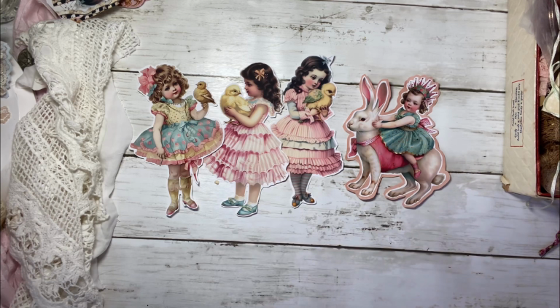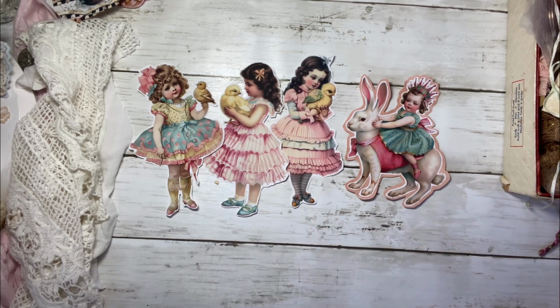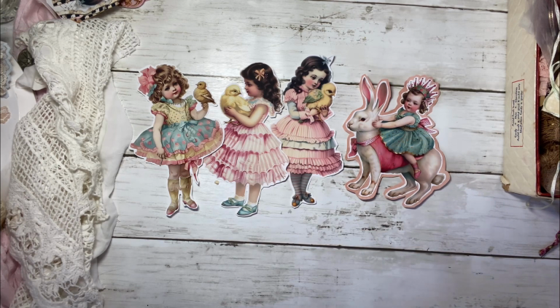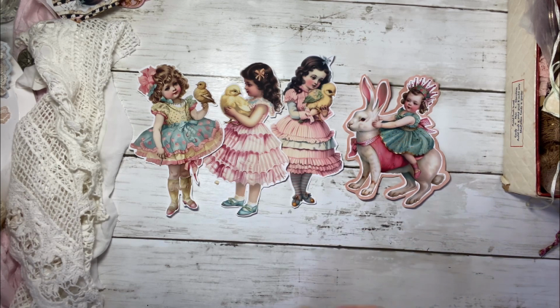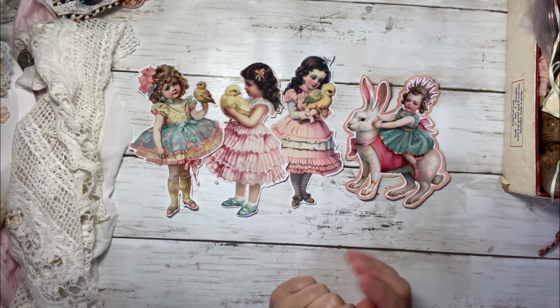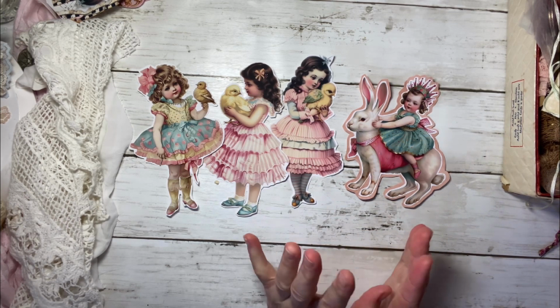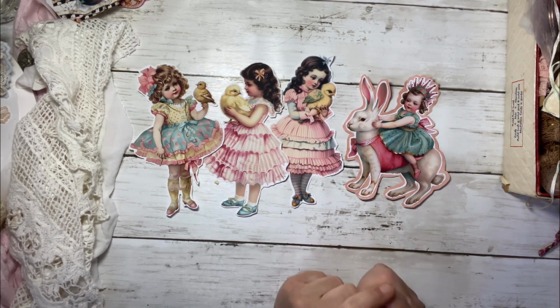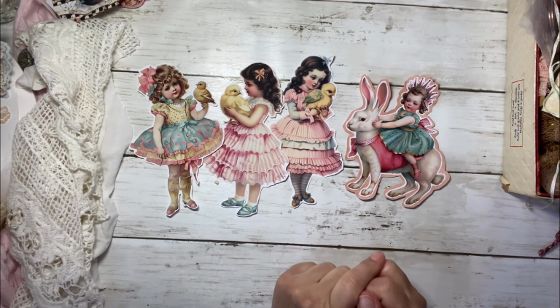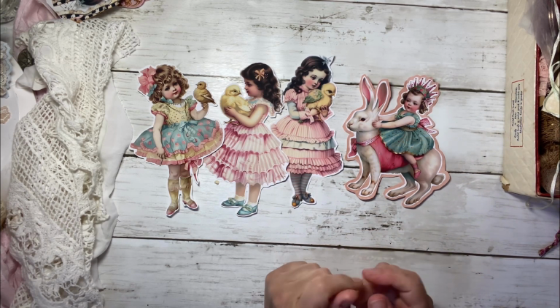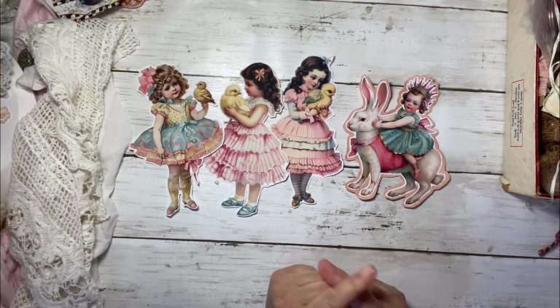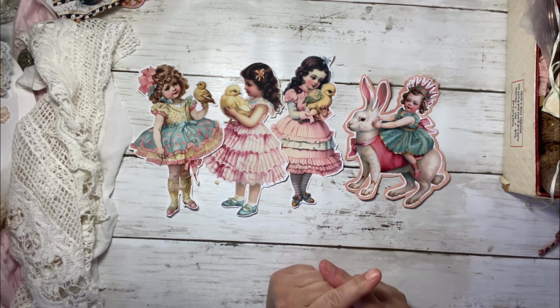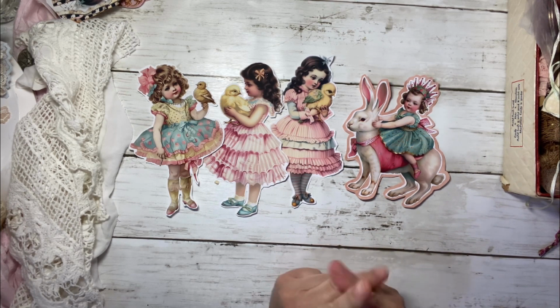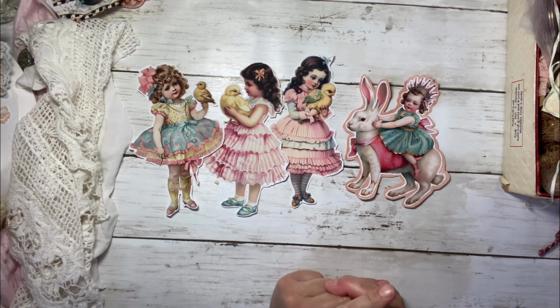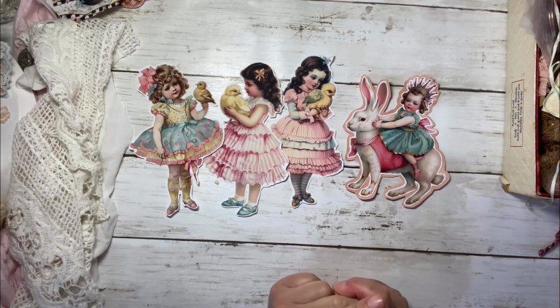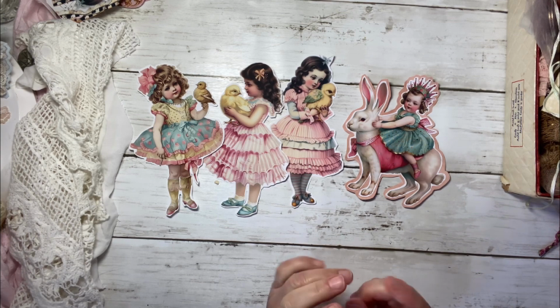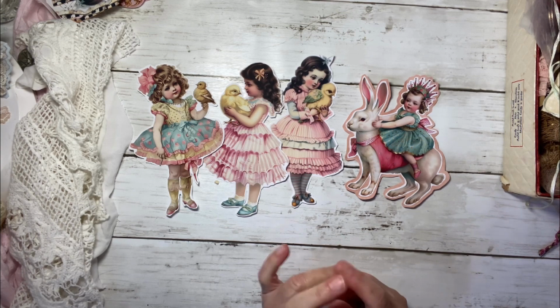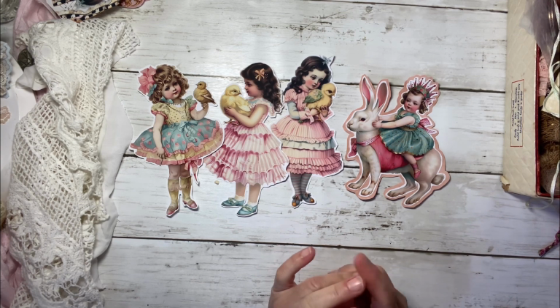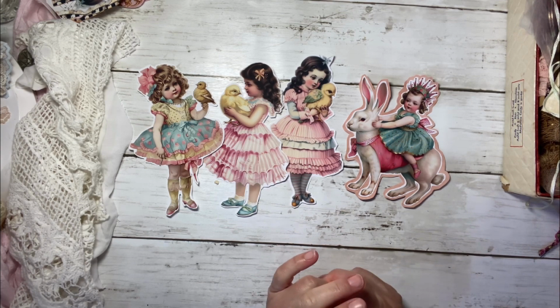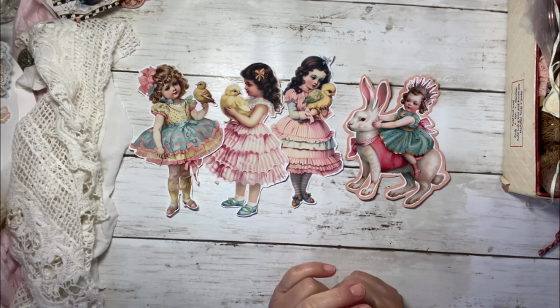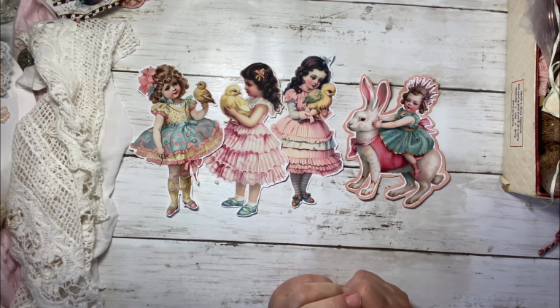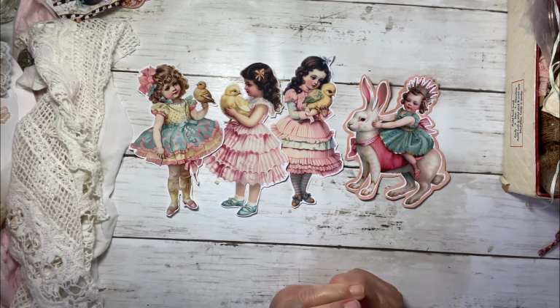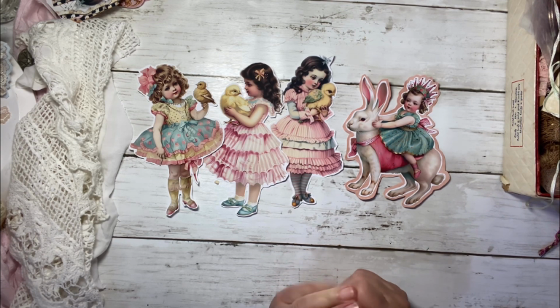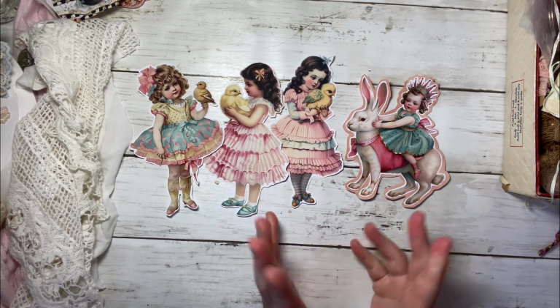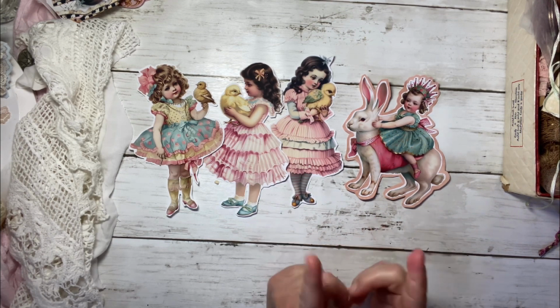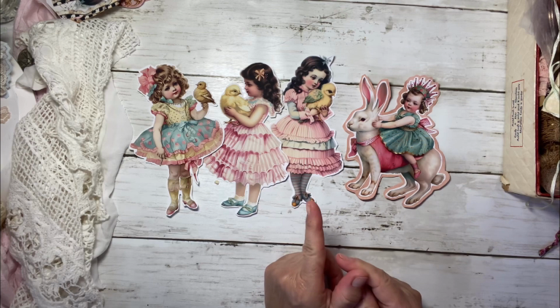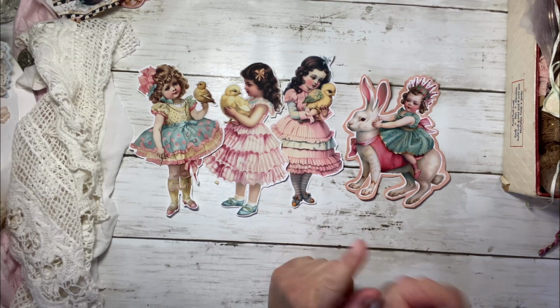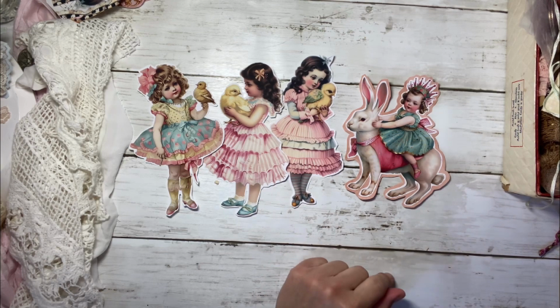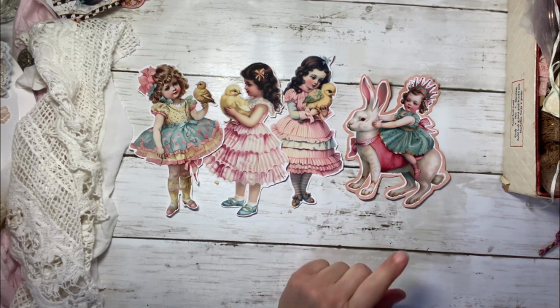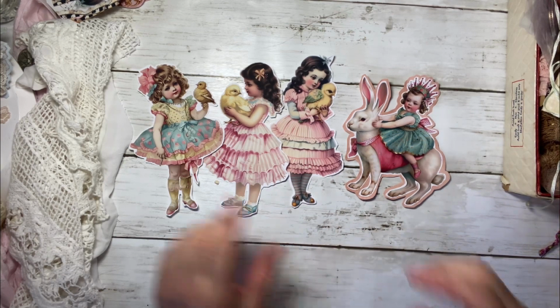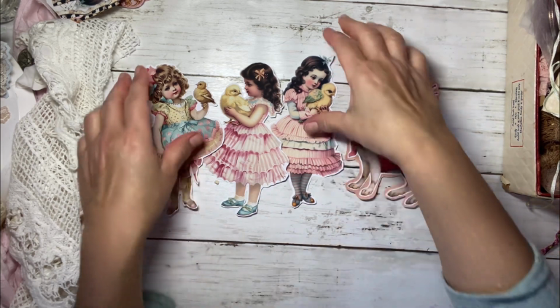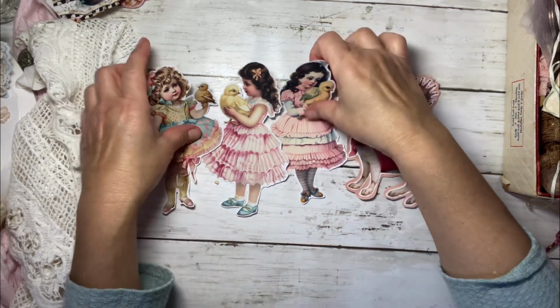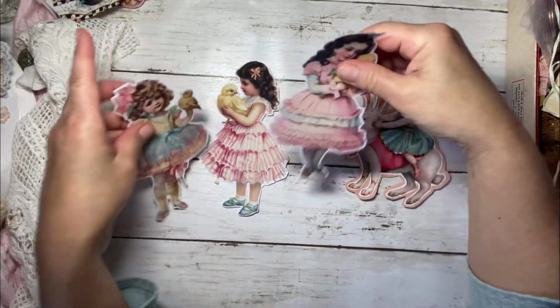My mind, I was thinking about a couple of different things. I thought bag toppers, card toppers, Easter cards, and I also thought for a journal. I'm going to show you the idea I had for a journal.